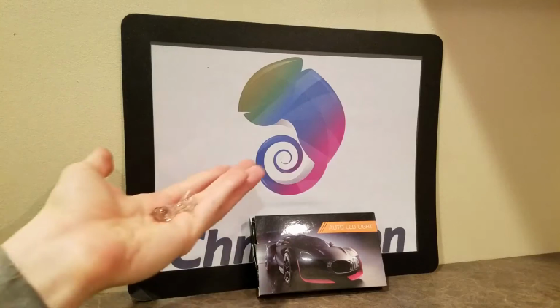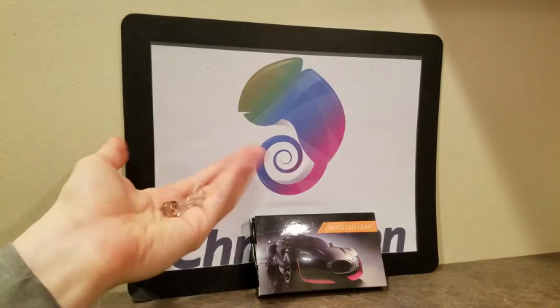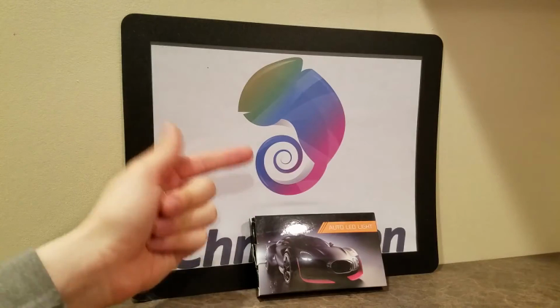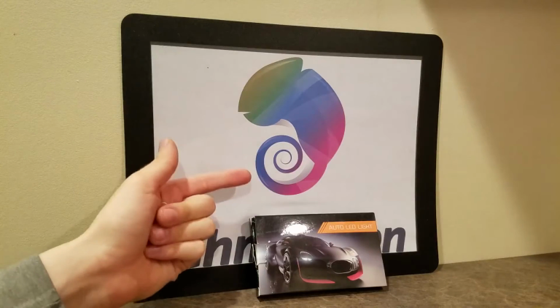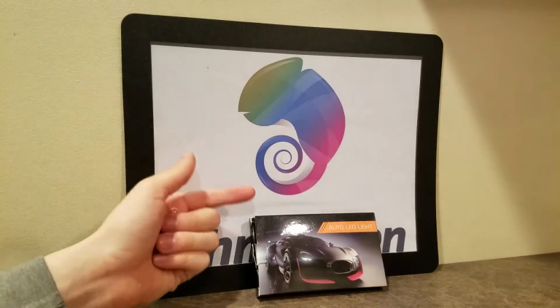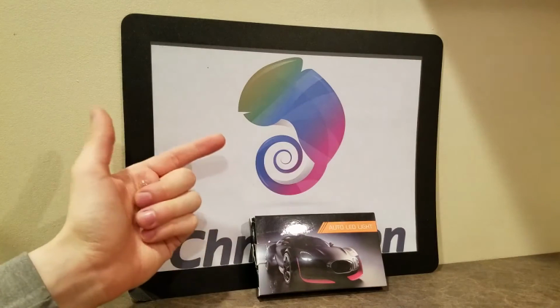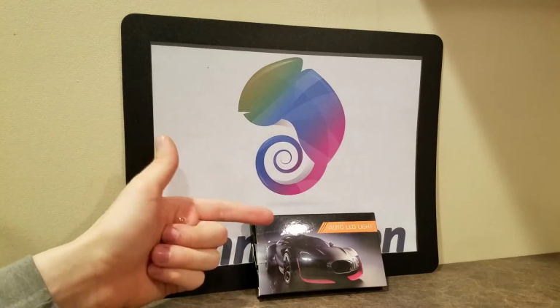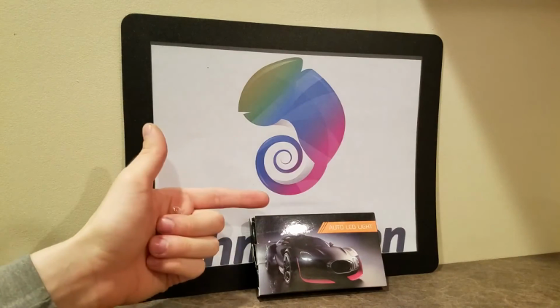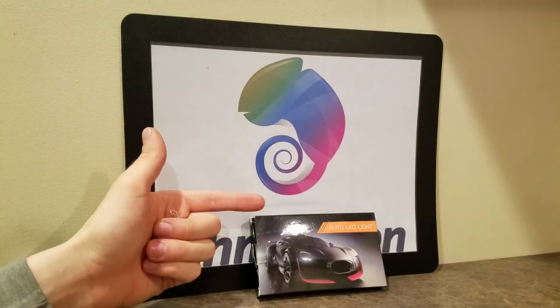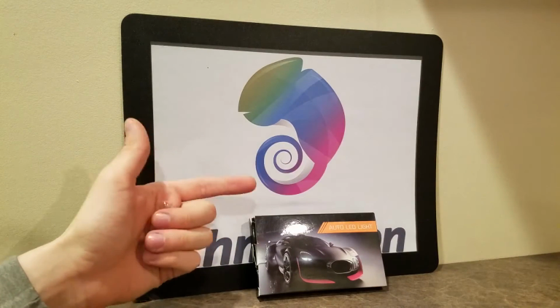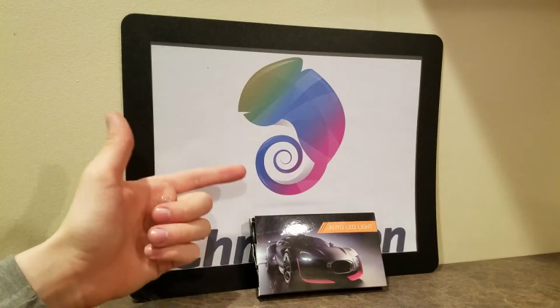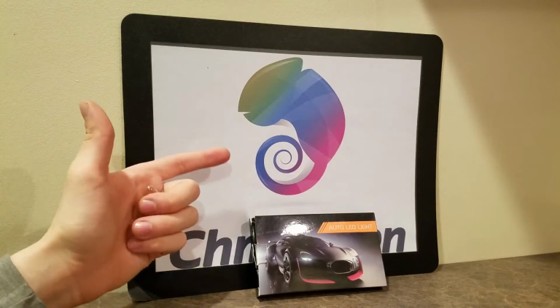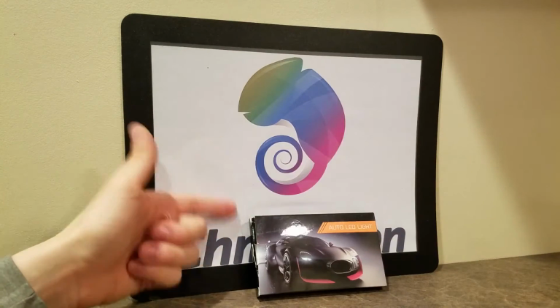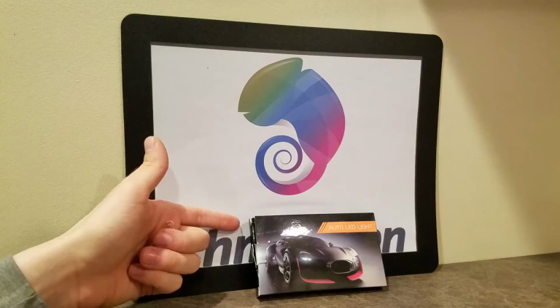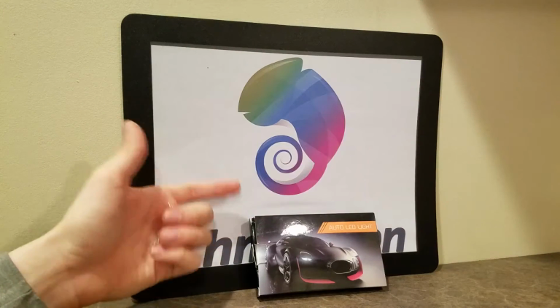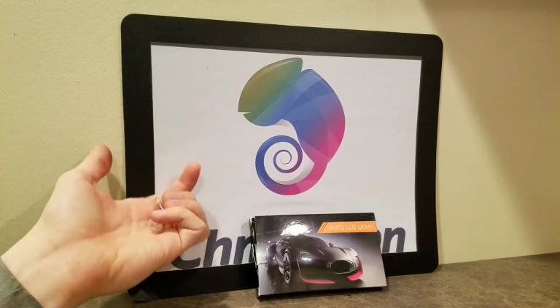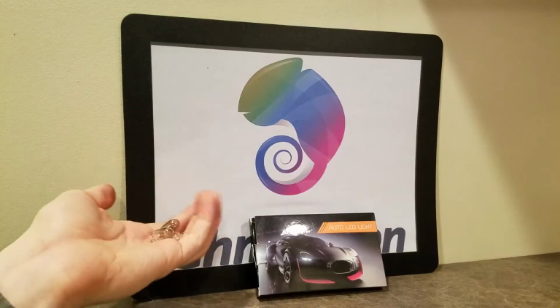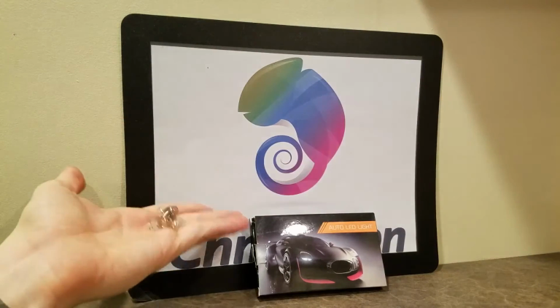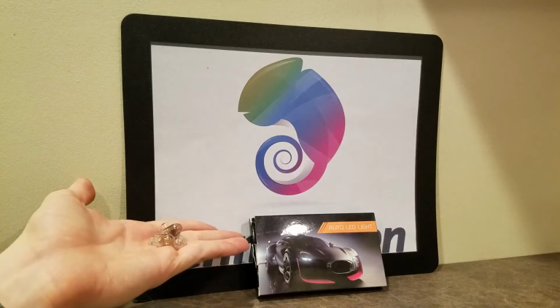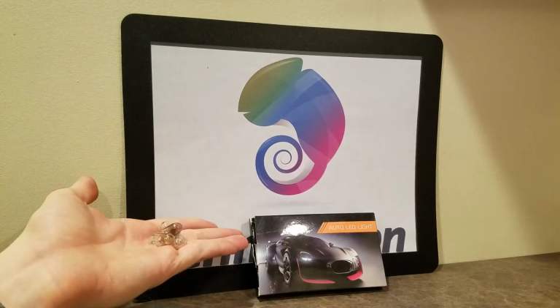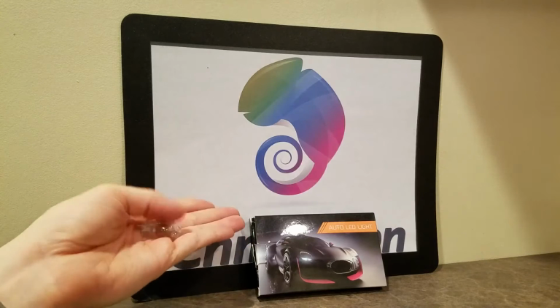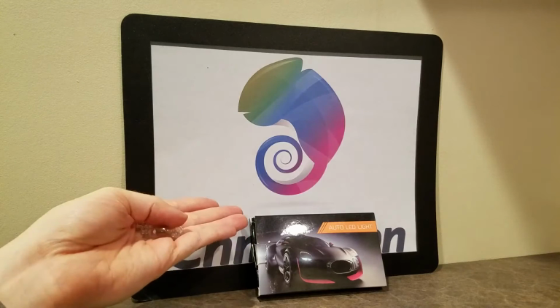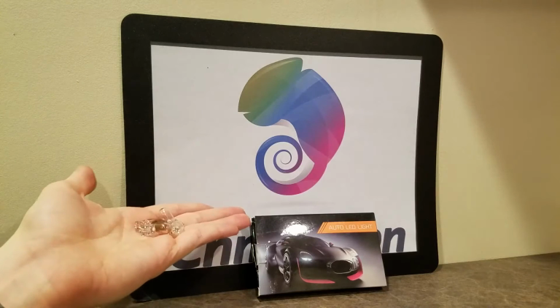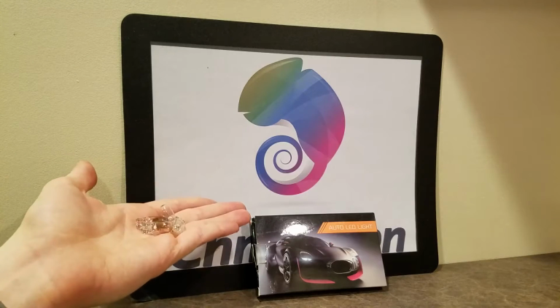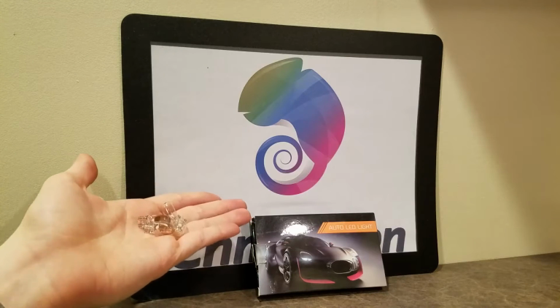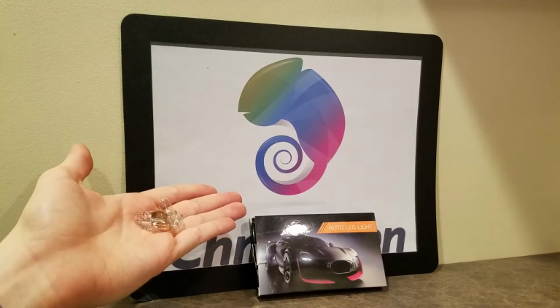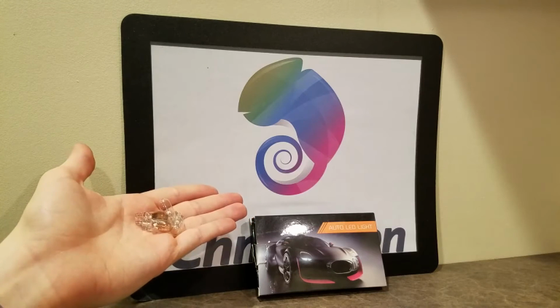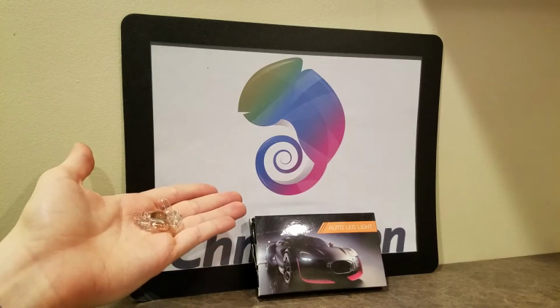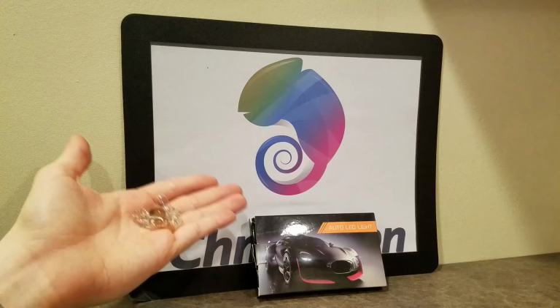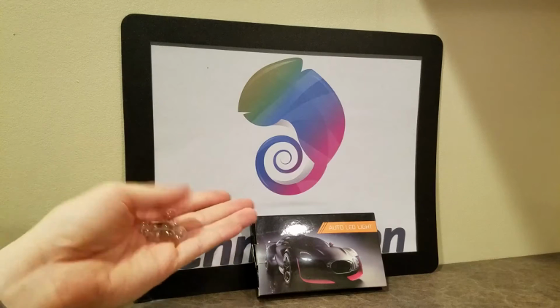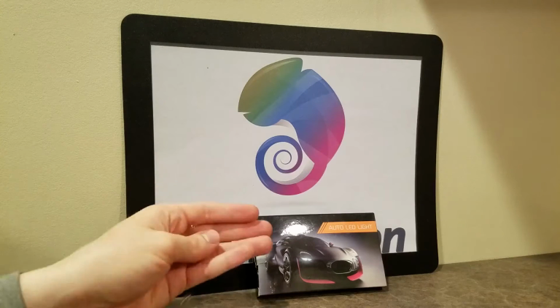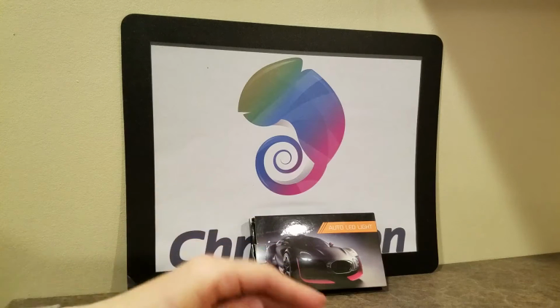Hey guys, Camelliano.com here. Today we're going to be doing a video on LED versus regular taillight or headlight bulbs. Let's talk about that.